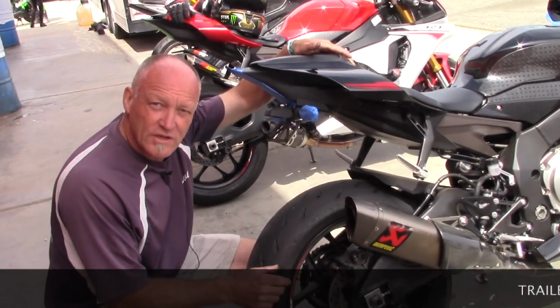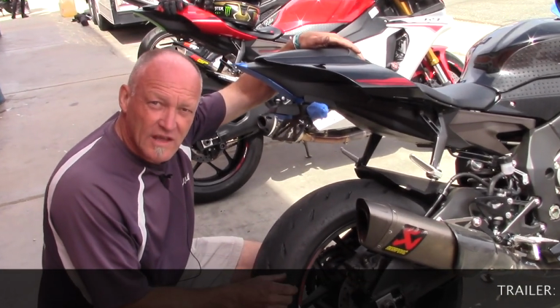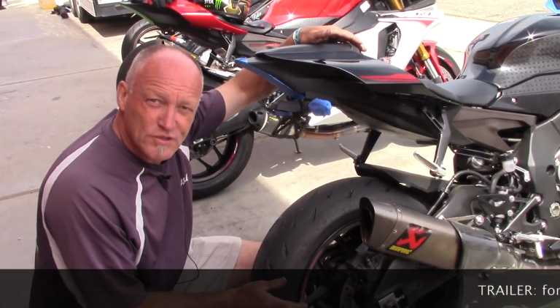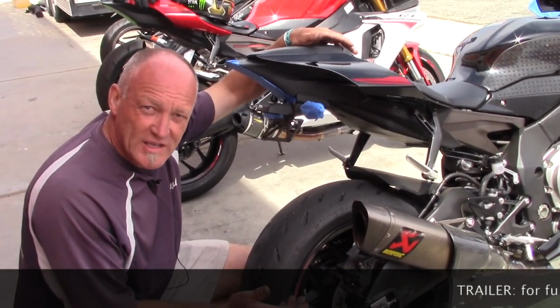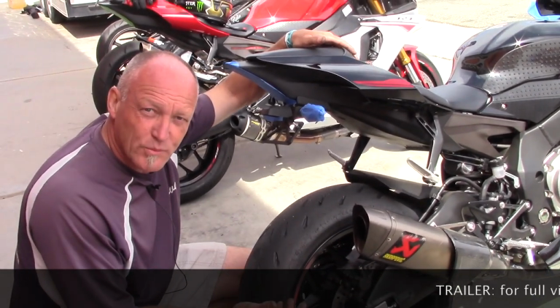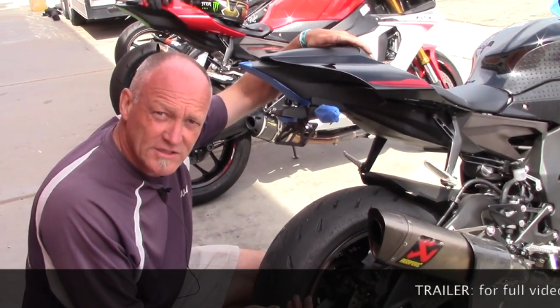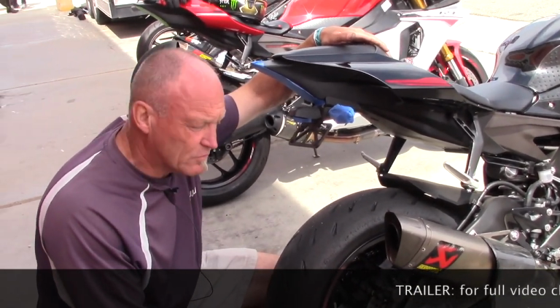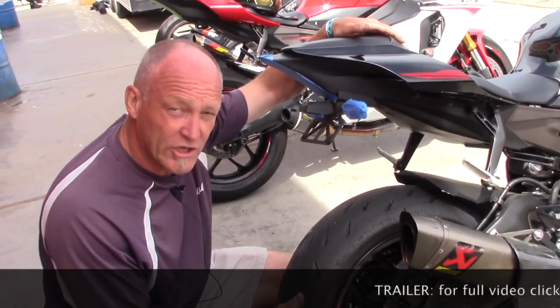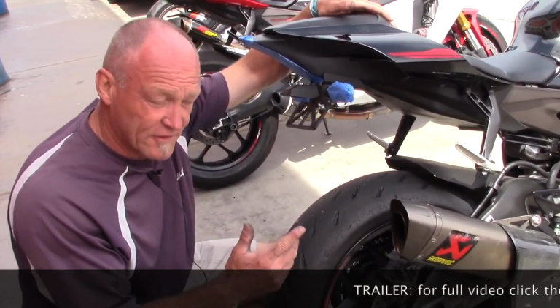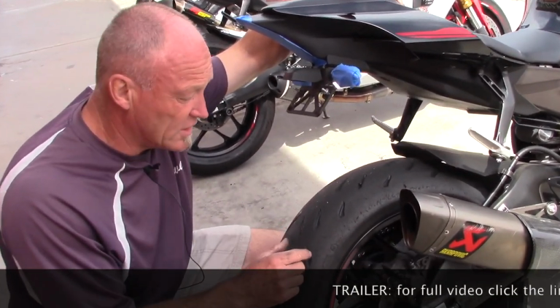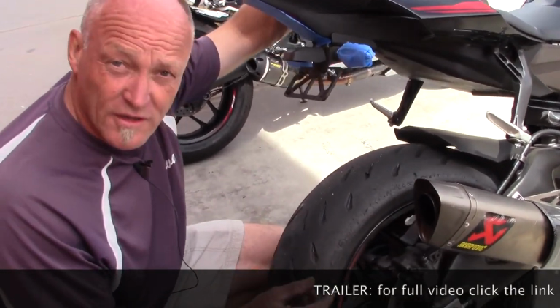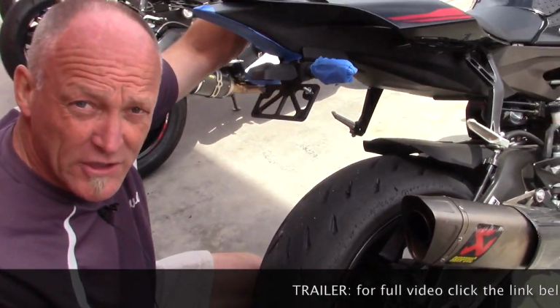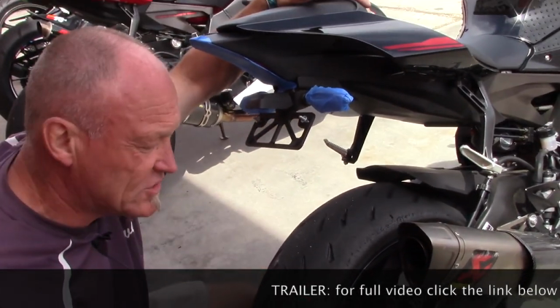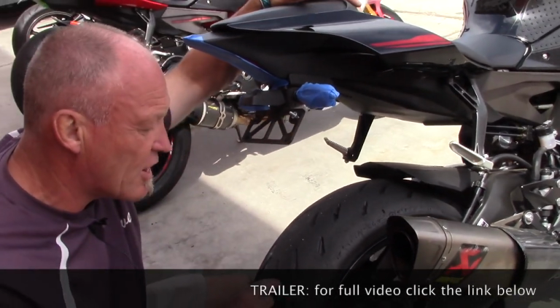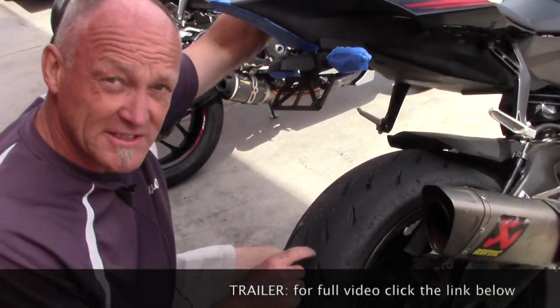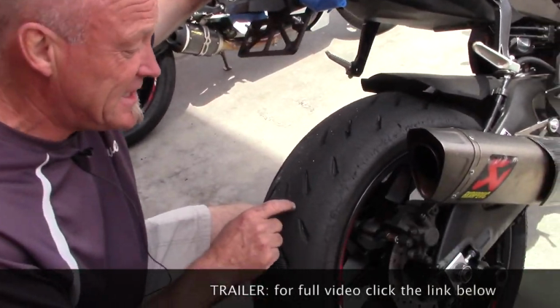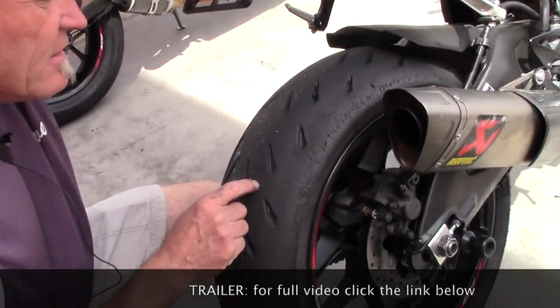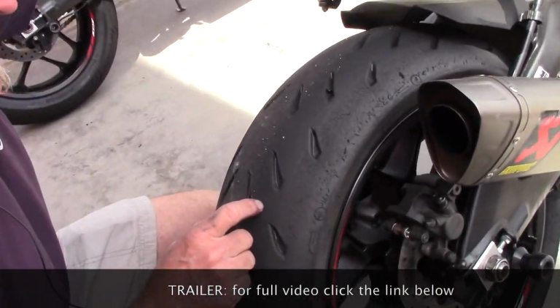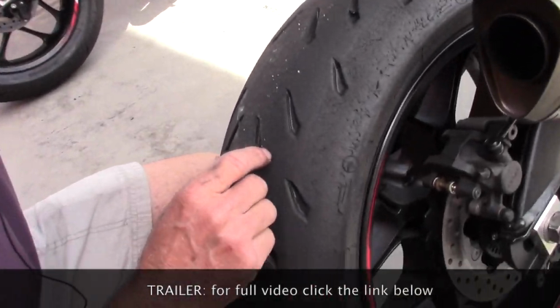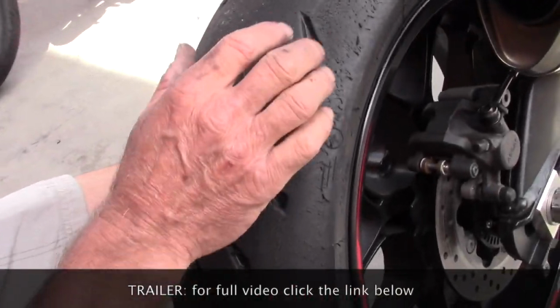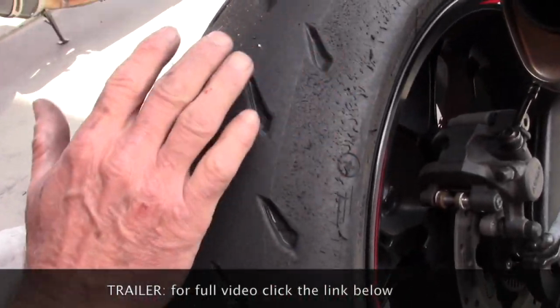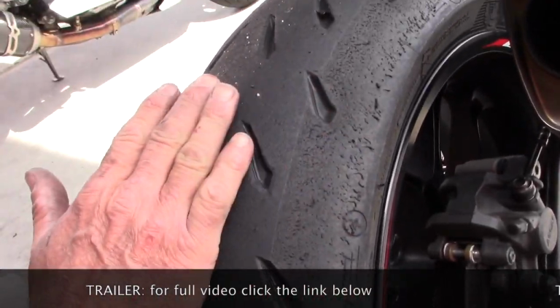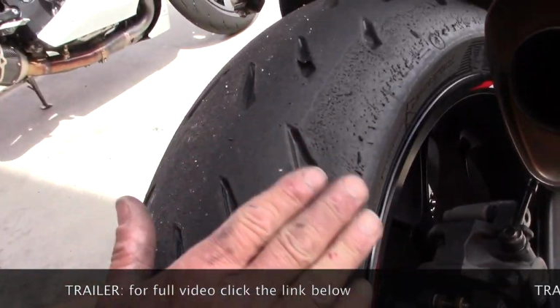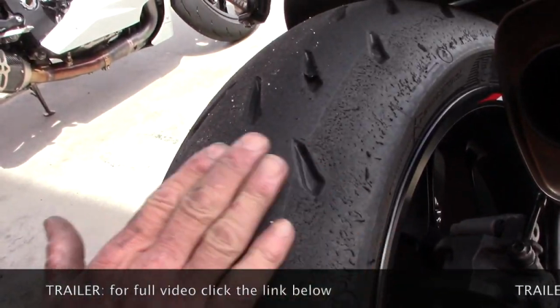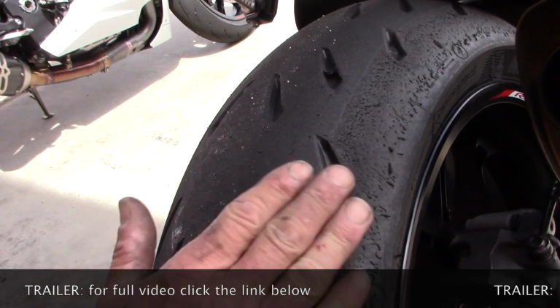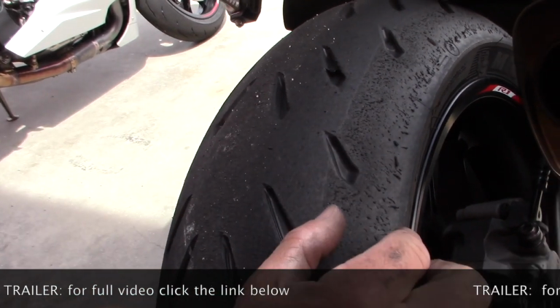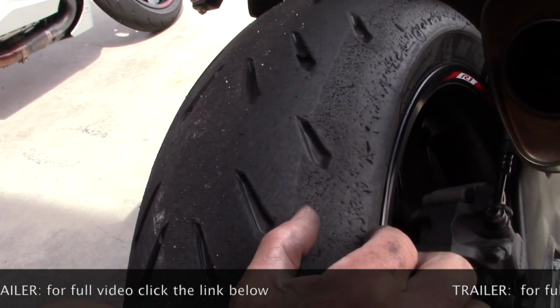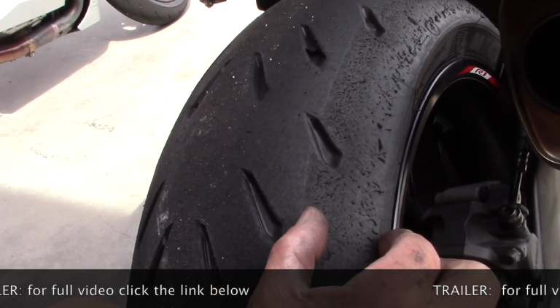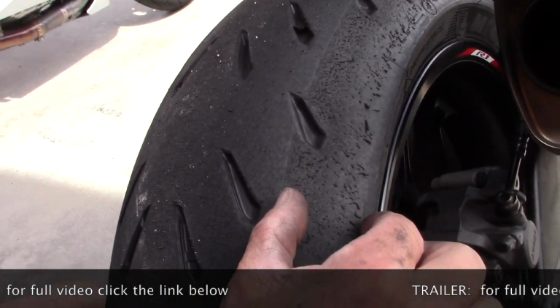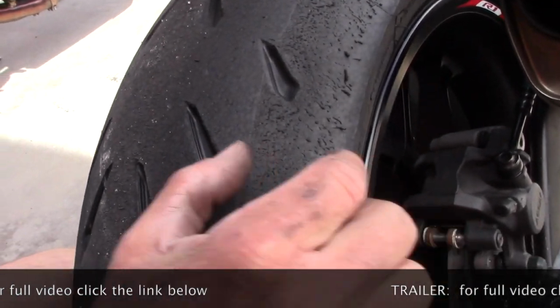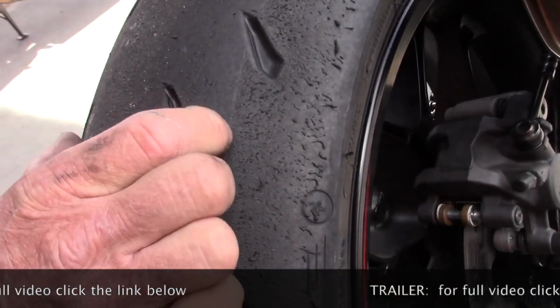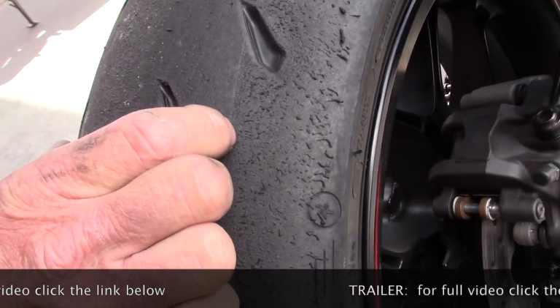So at Cycle Gear, when we did the Hypersport tire comparison, we were looking at different ones and the brand new Michelin RS is here. So what we're going to see is two tones of black — soft compound, harder compound.